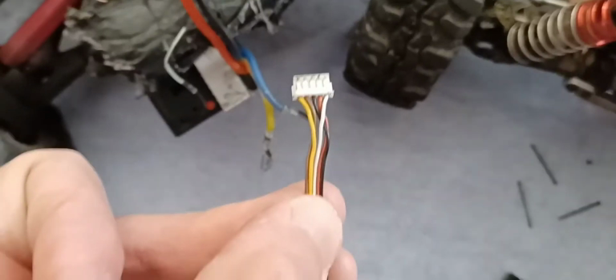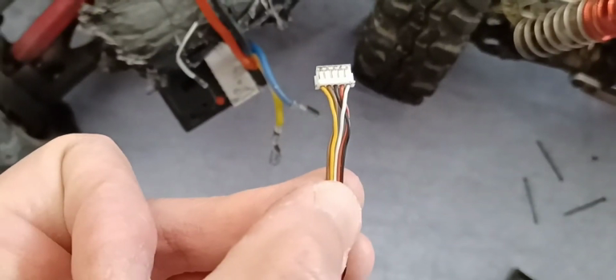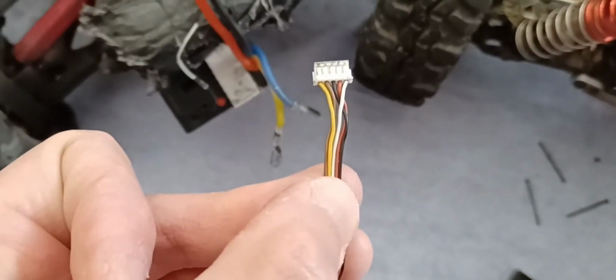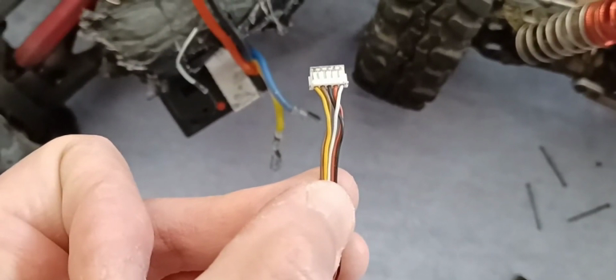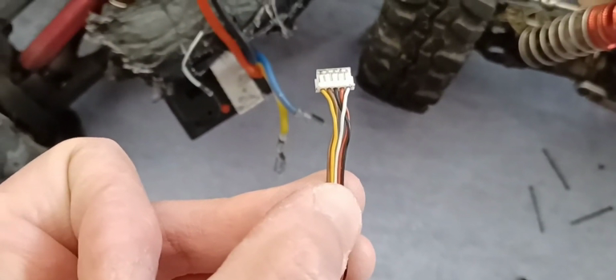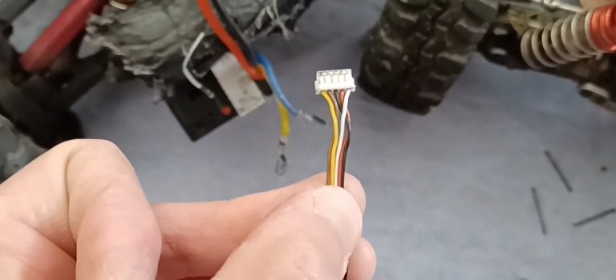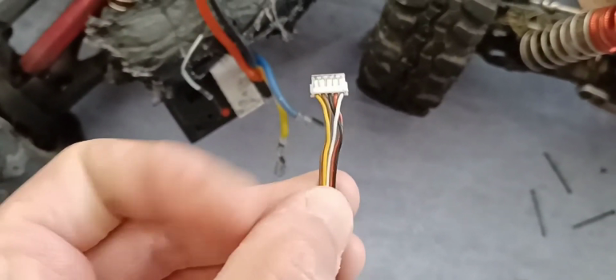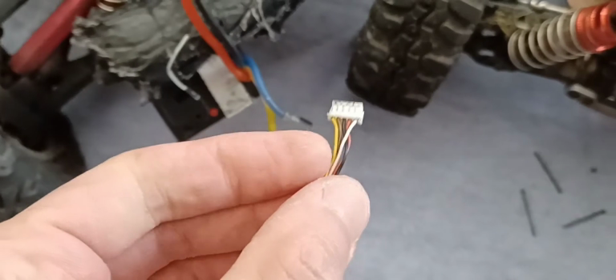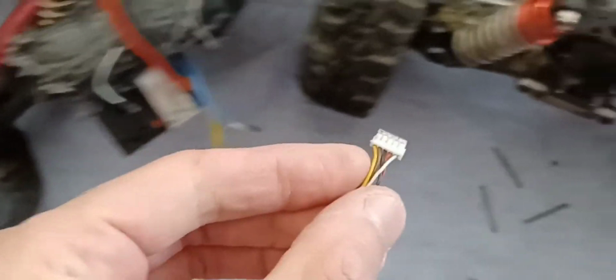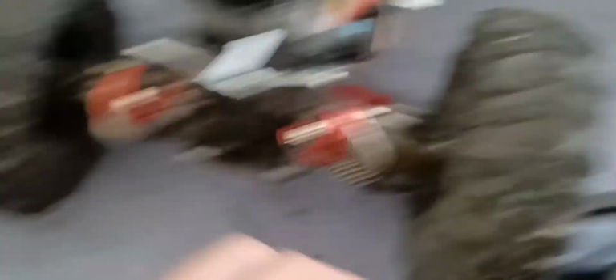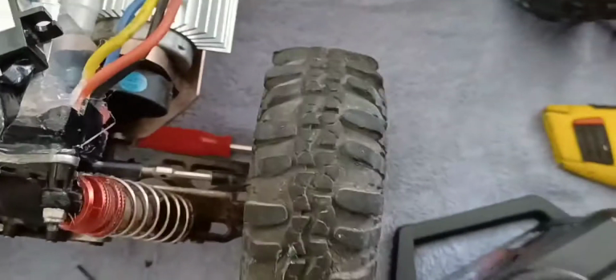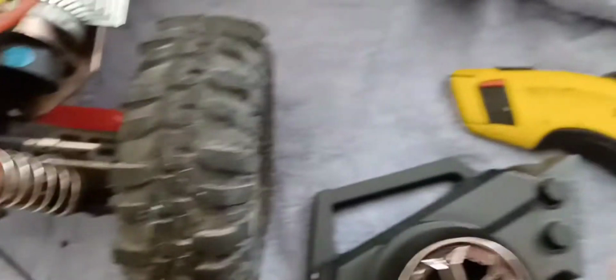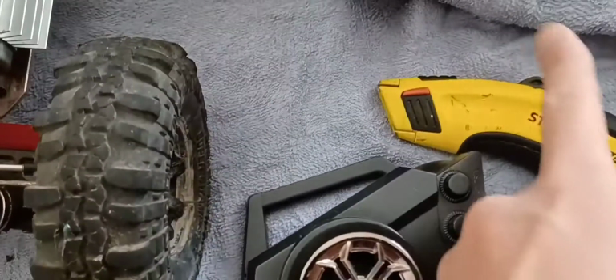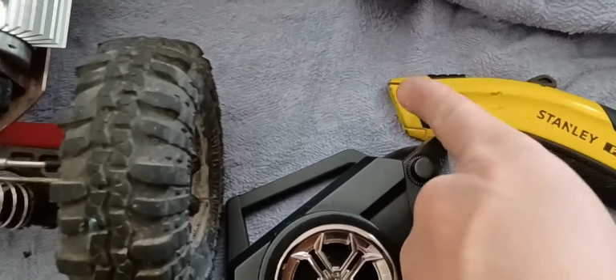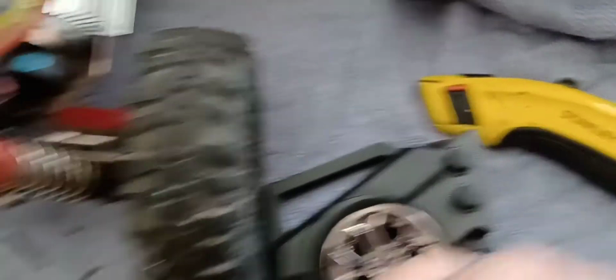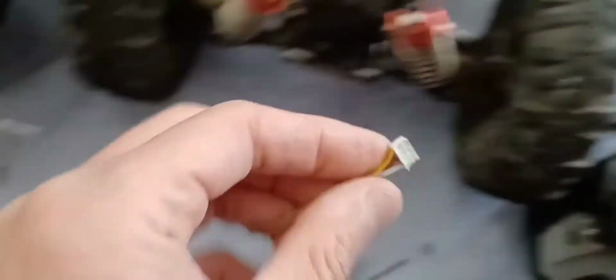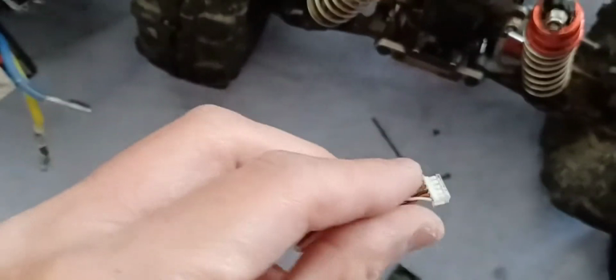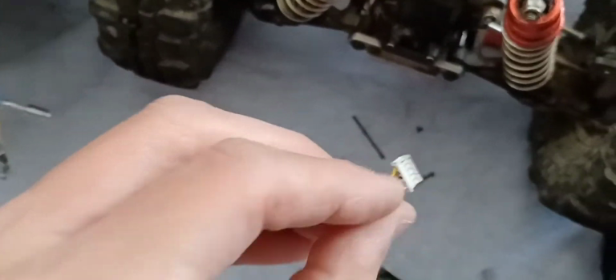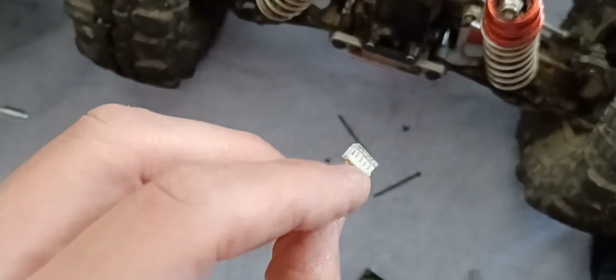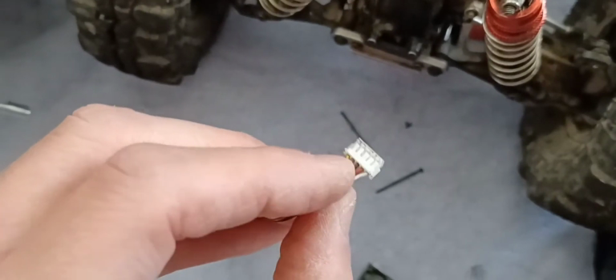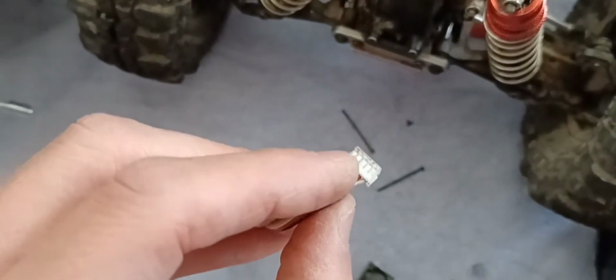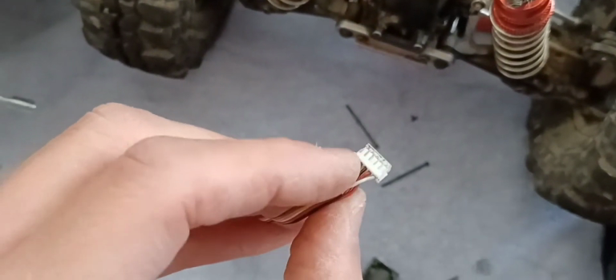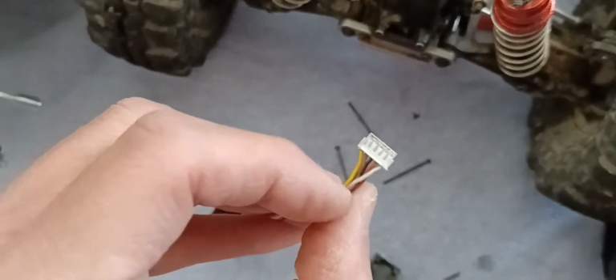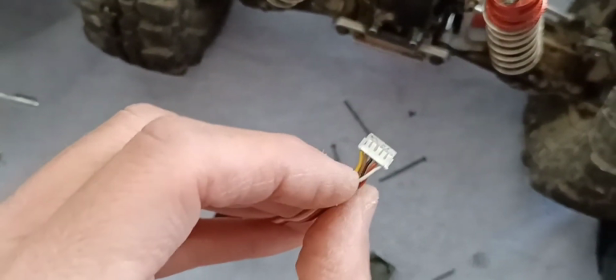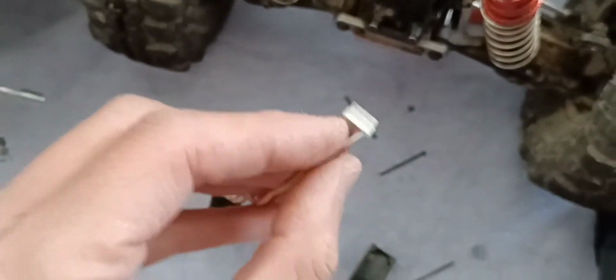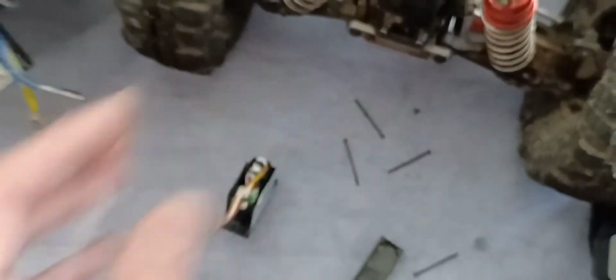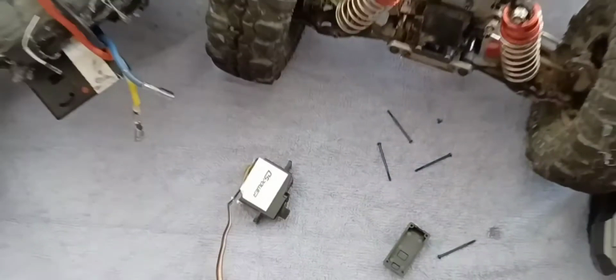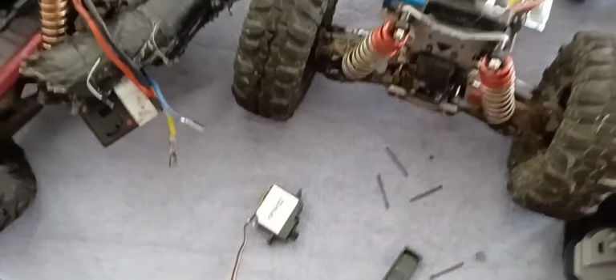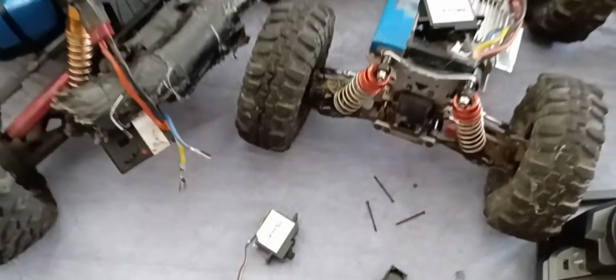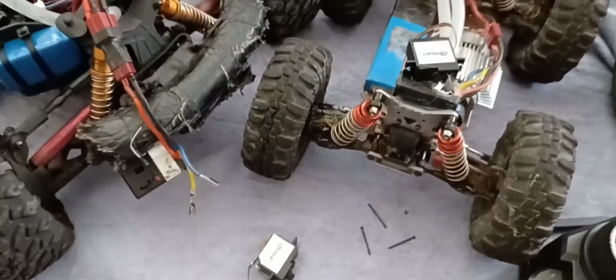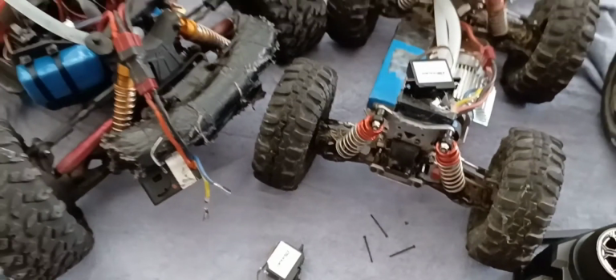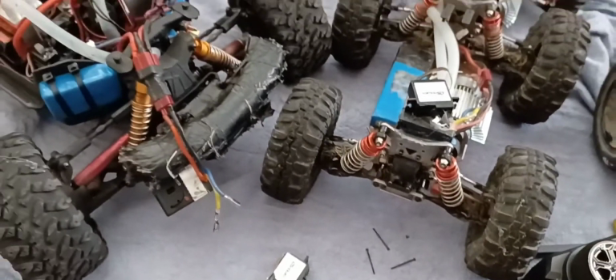See — black and white are reversed. All you have to do is take a blade, lift these little tabs up, pull the wire out, and switch it. That's it, guys. Thanks for watching — please consider subscribing.